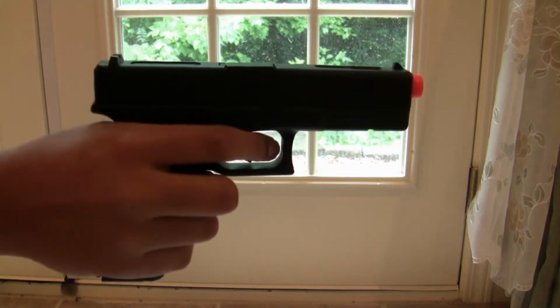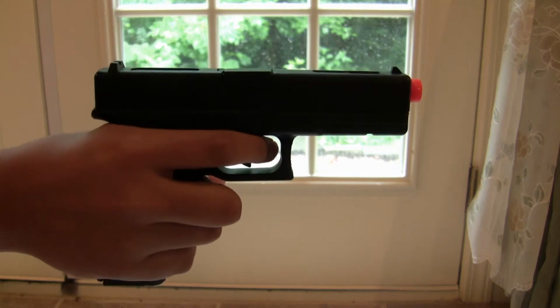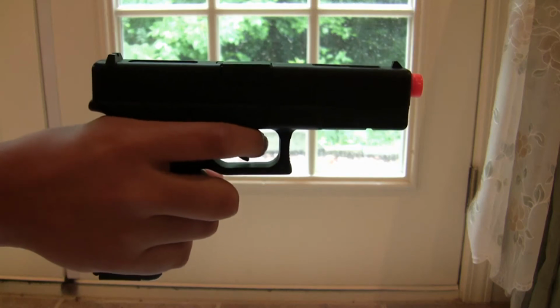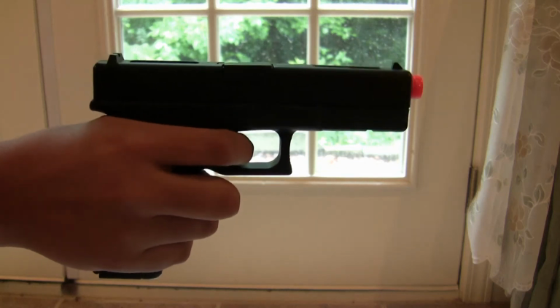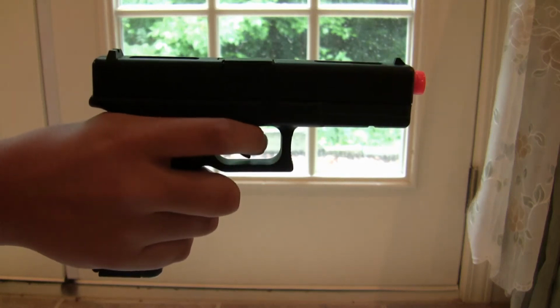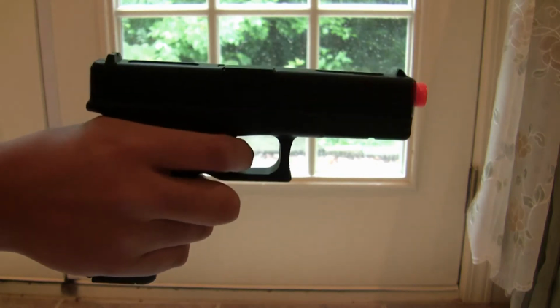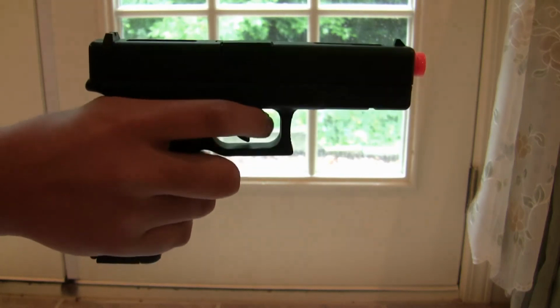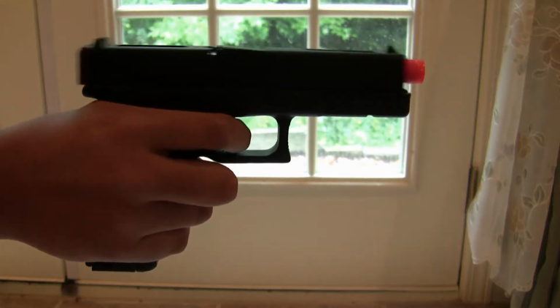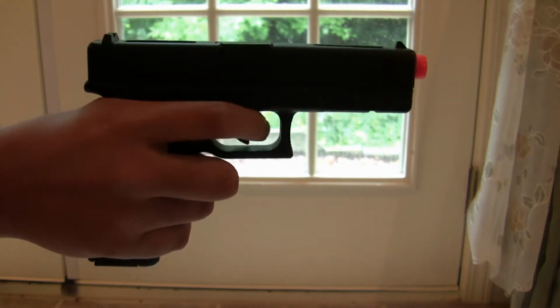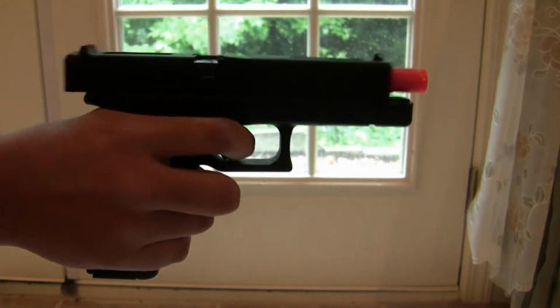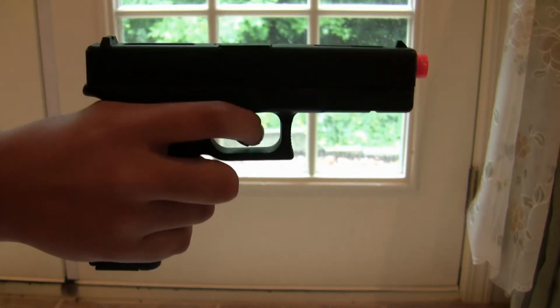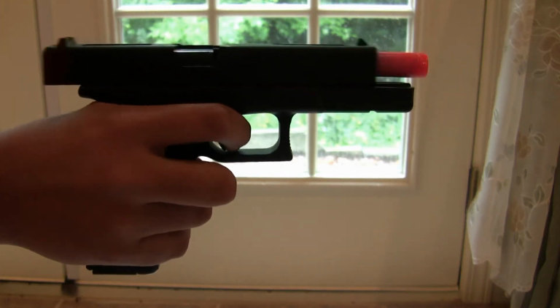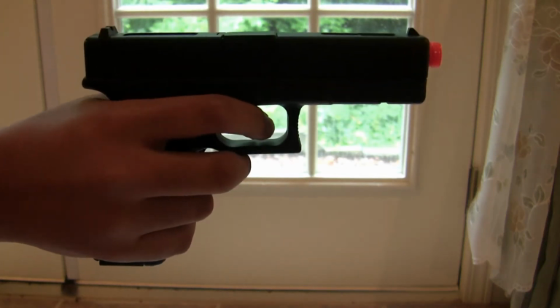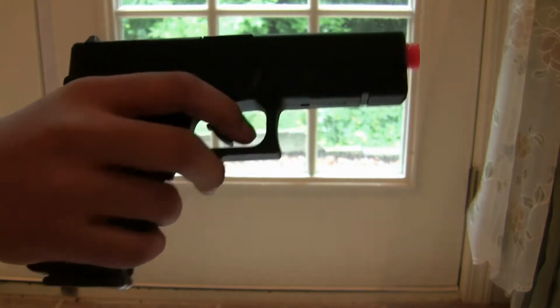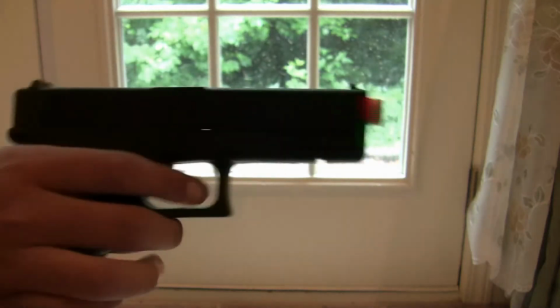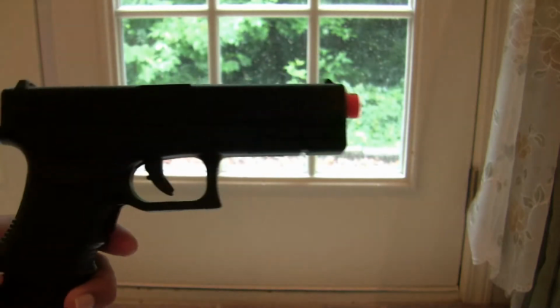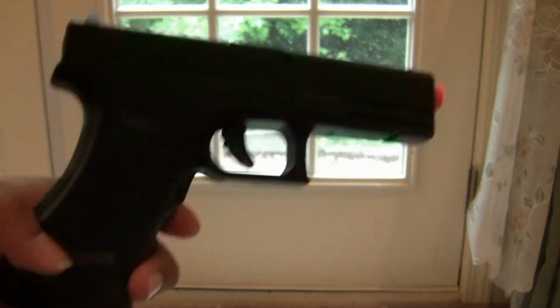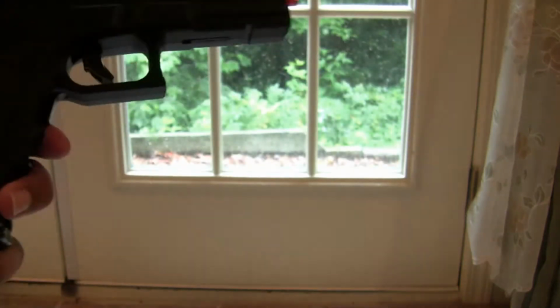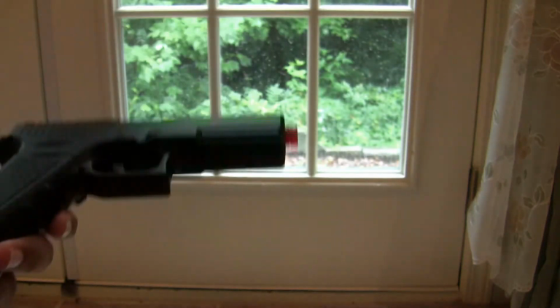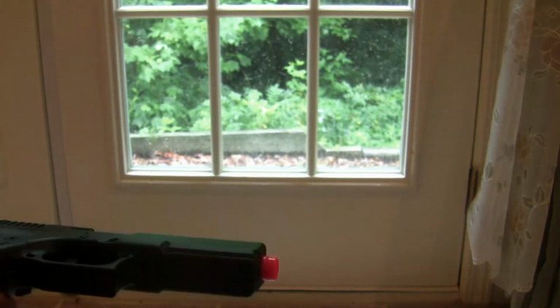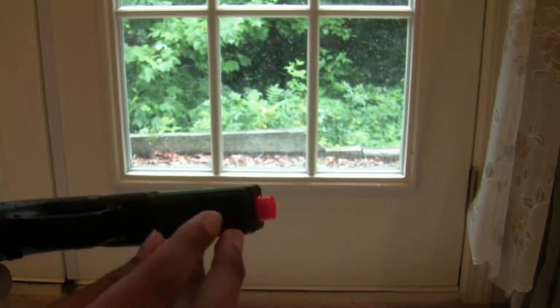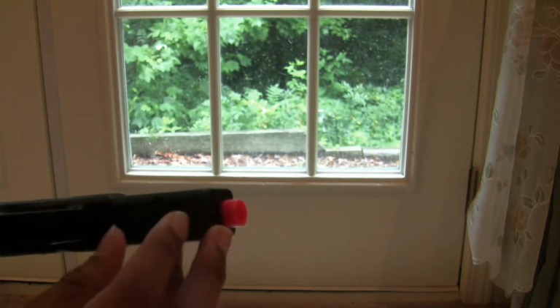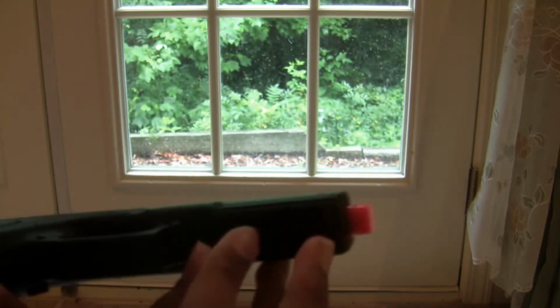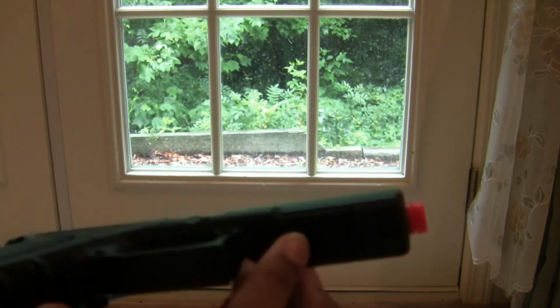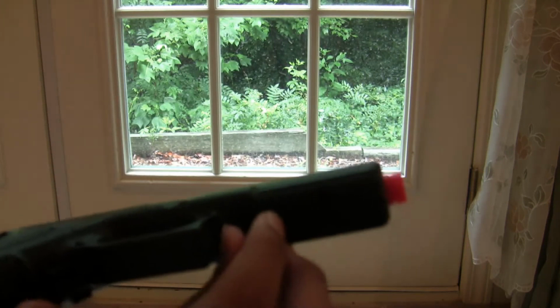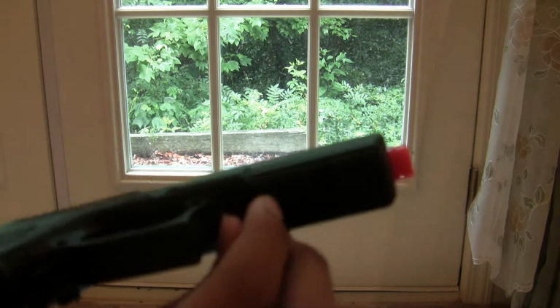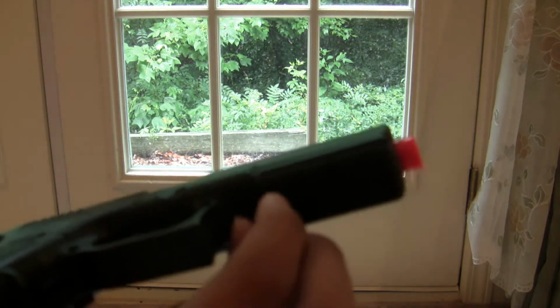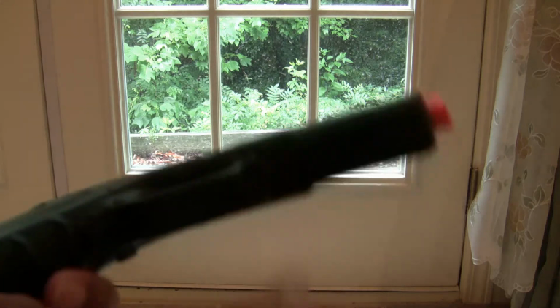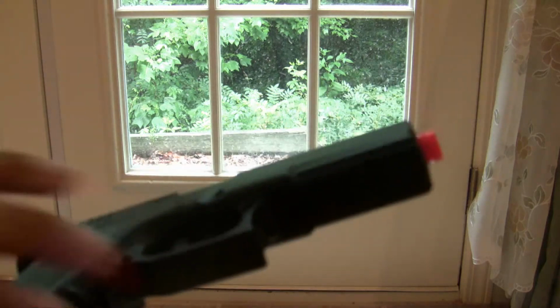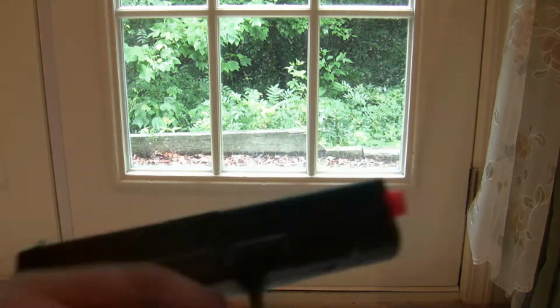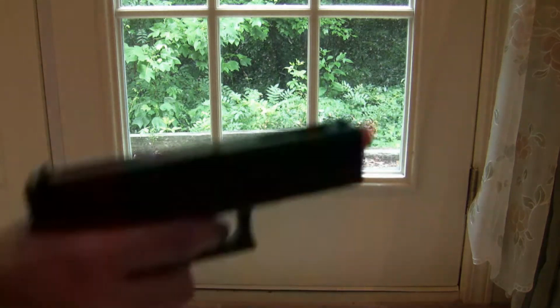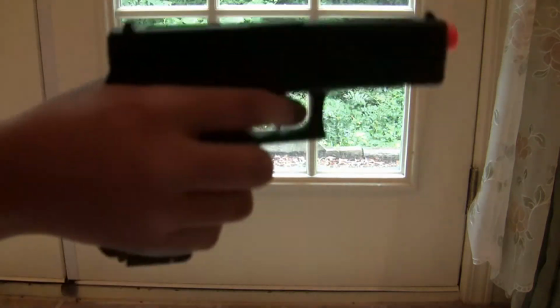Here's semi-auto. Now this gun has two firing modes — semi-auto and full-auto. There's a lever right there, you just pull it back and it goes to full-auto.